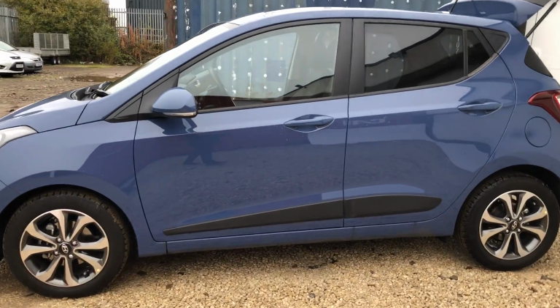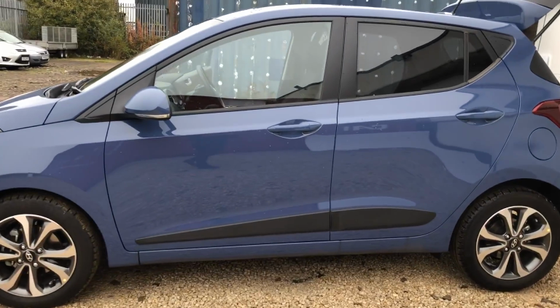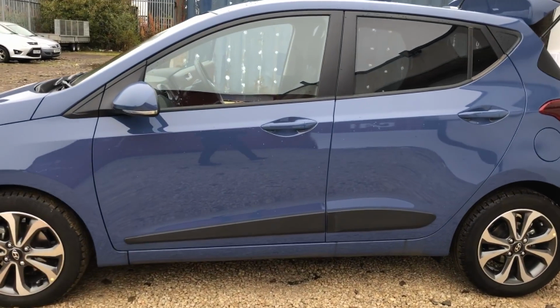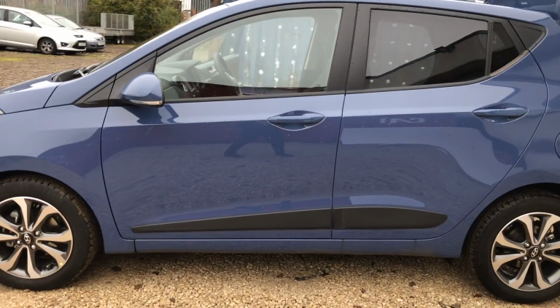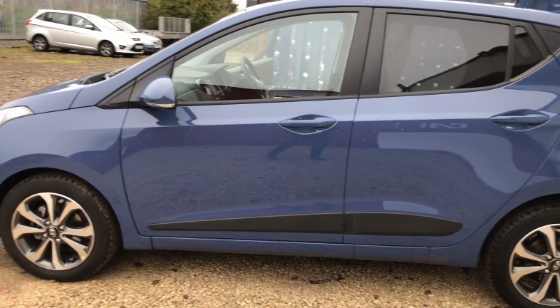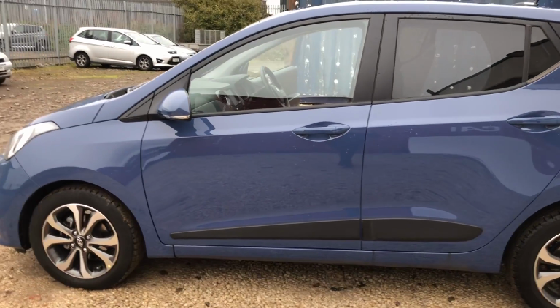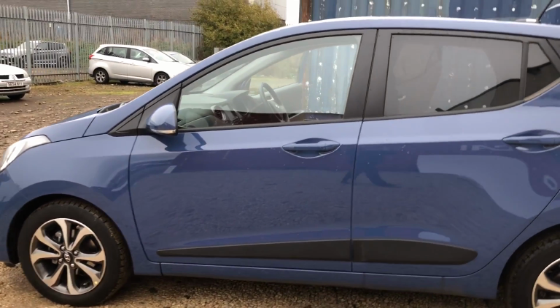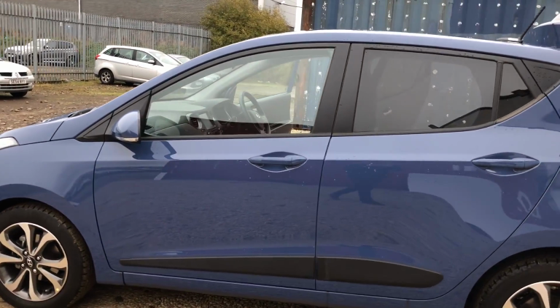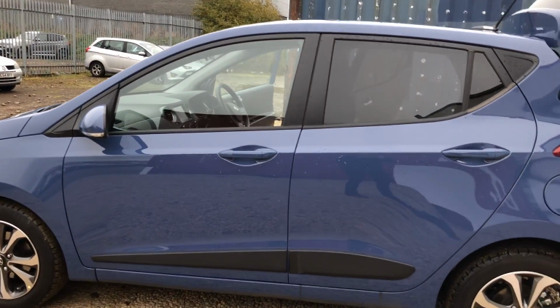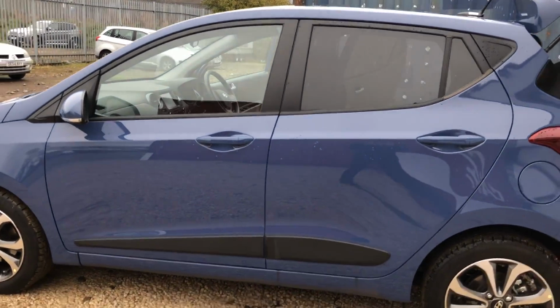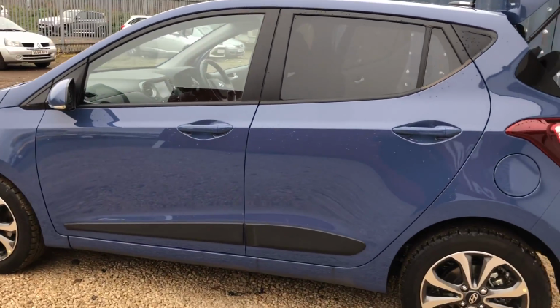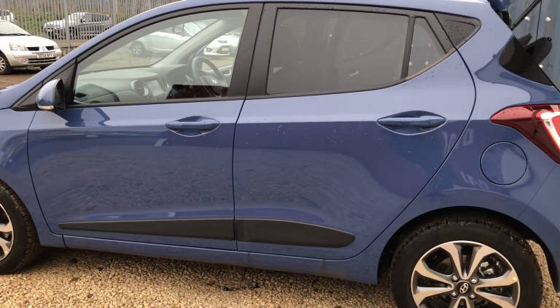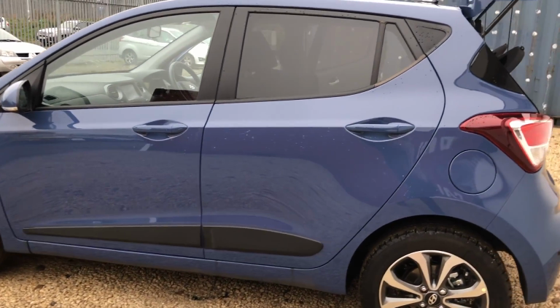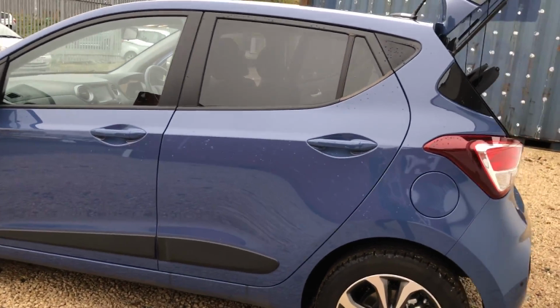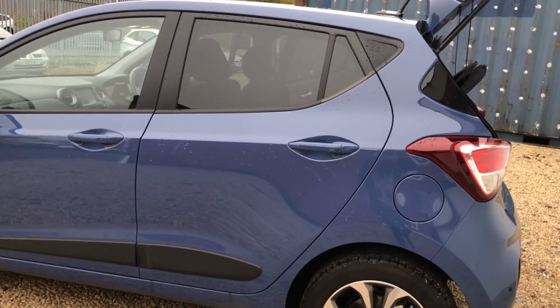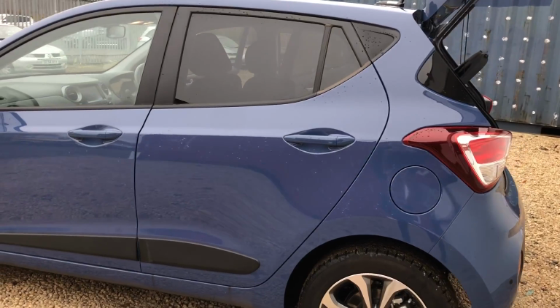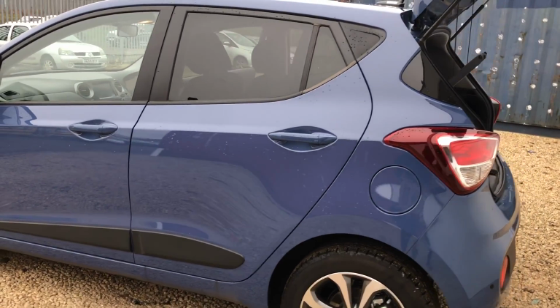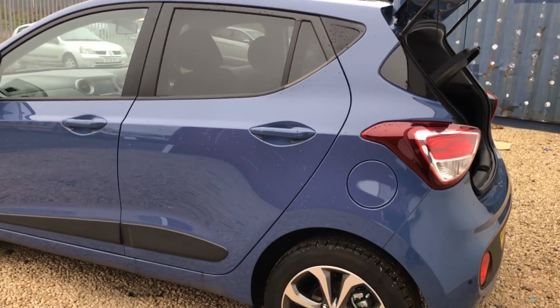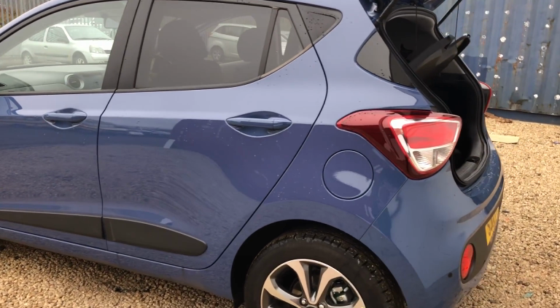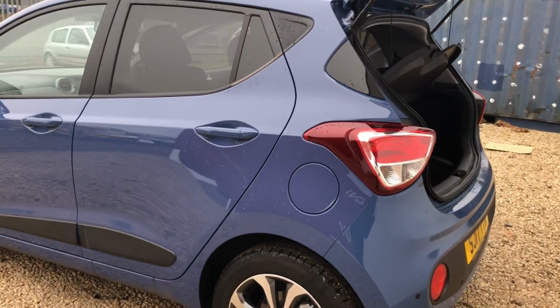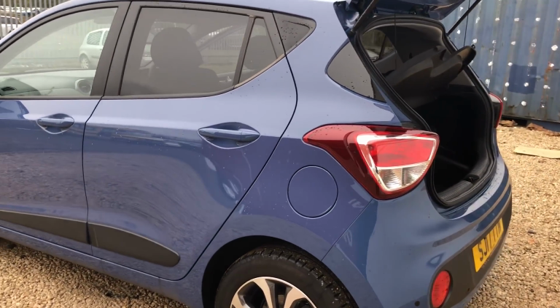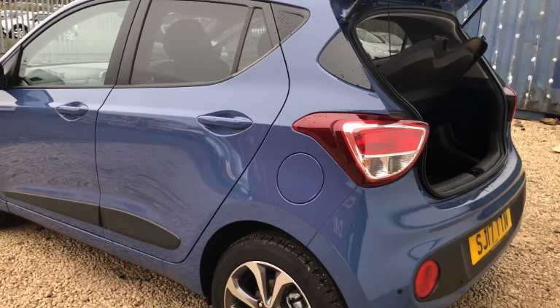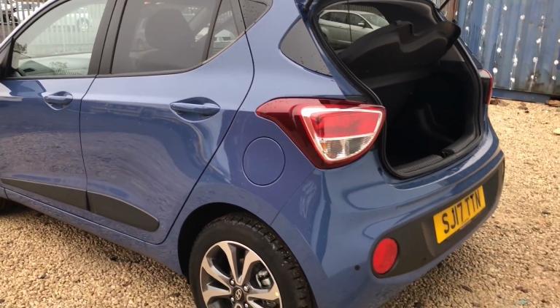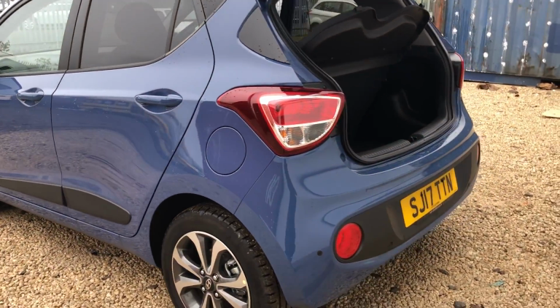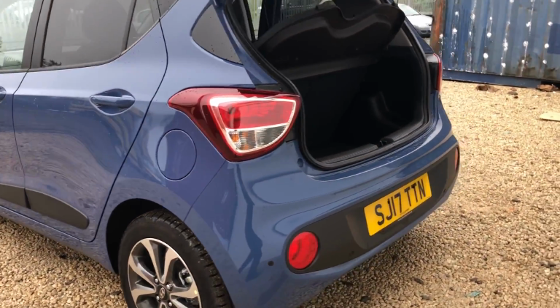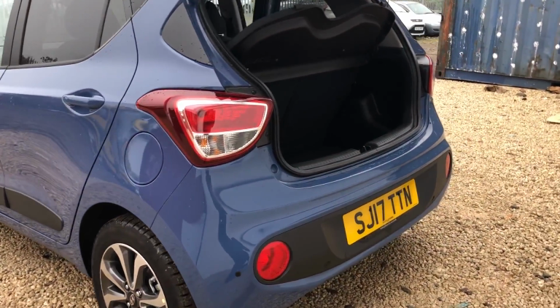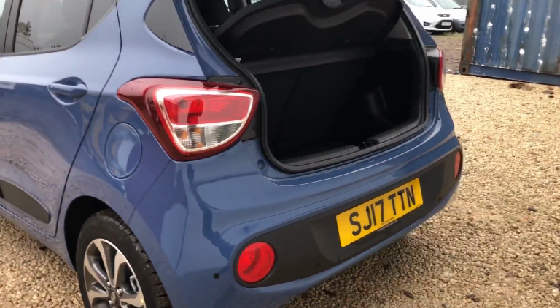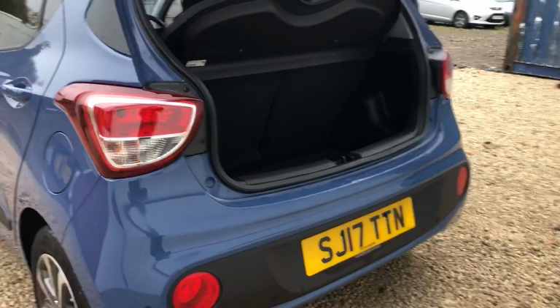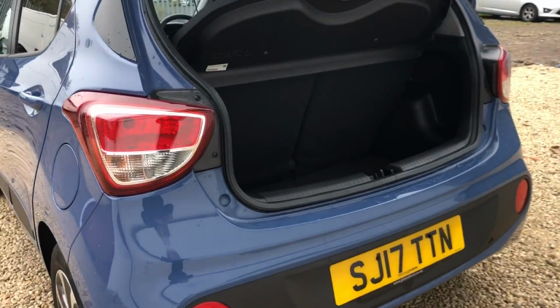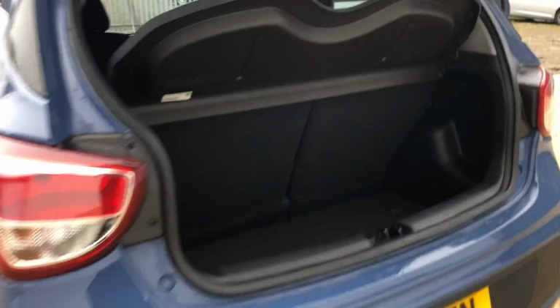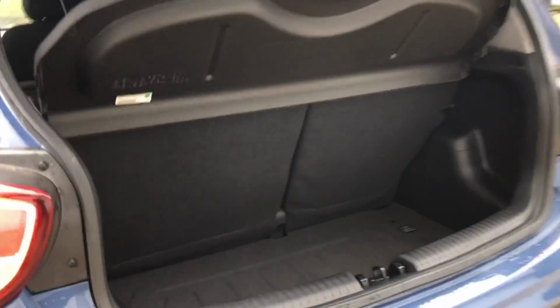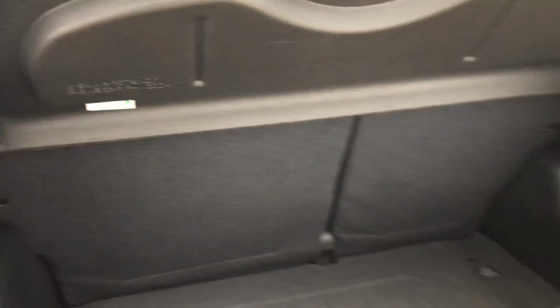The premium SE is the top spec in the range, so you get slightly different alloys and they're 15 inch. You get rear privacy glass. You have a sunroof which is tilt and slide. You've got rear parking sensors. Then we'll just show you the boot space as we come round.